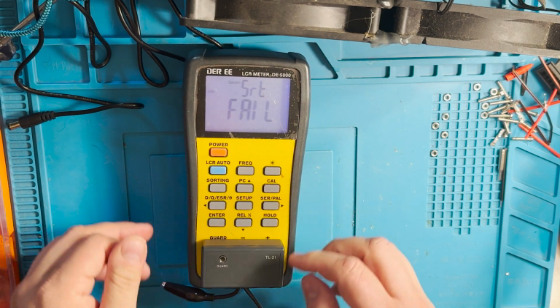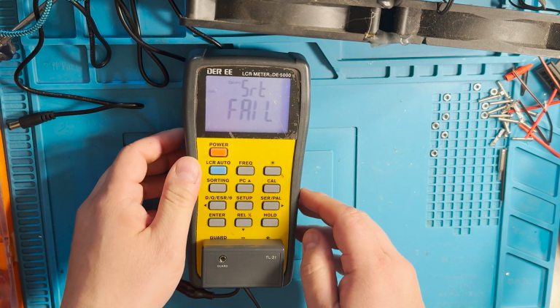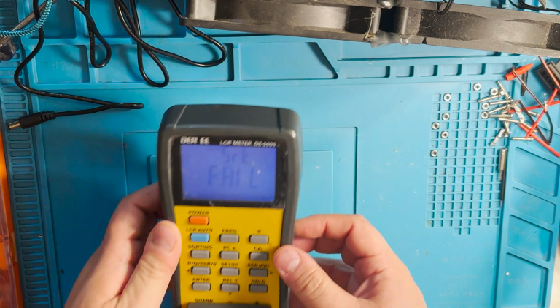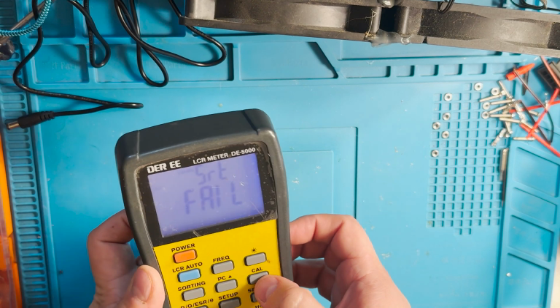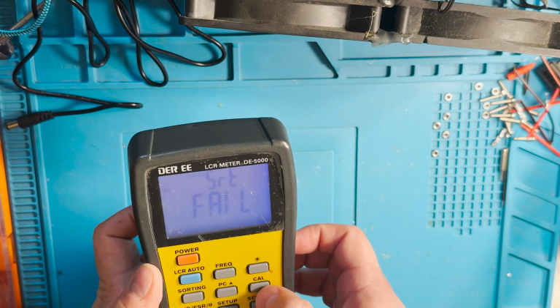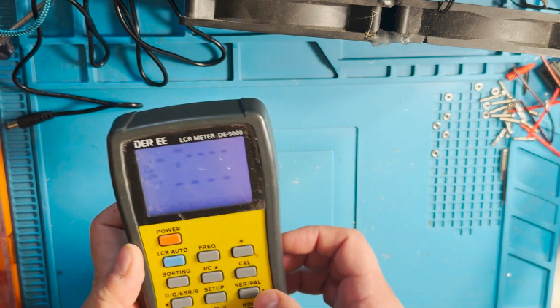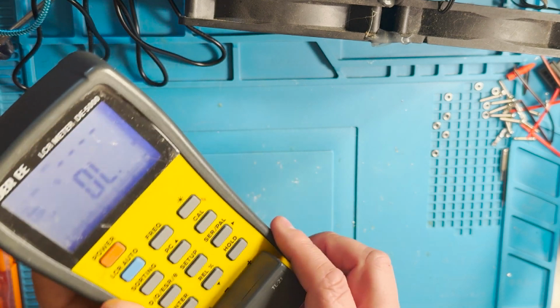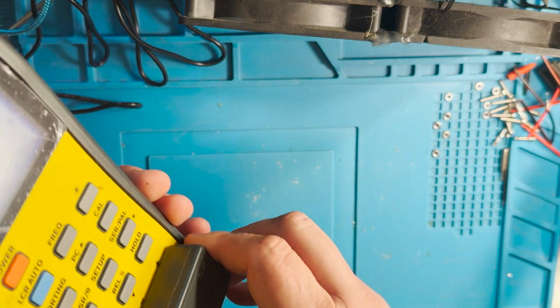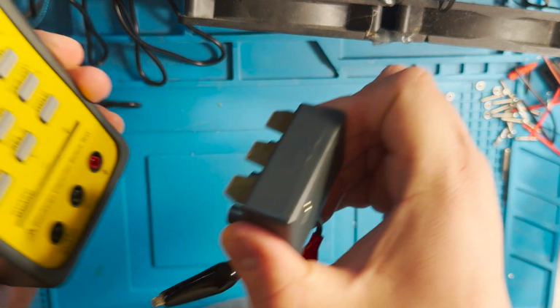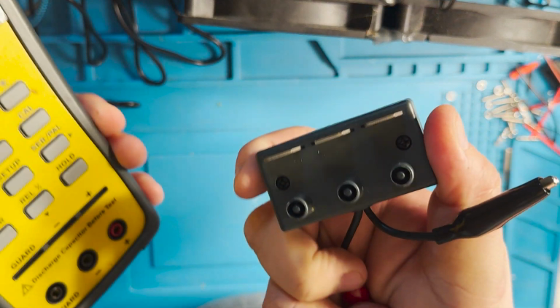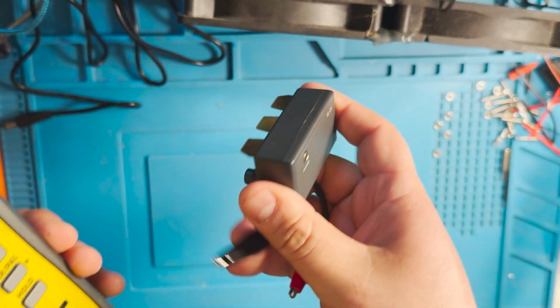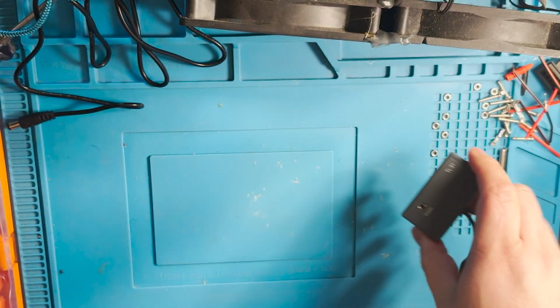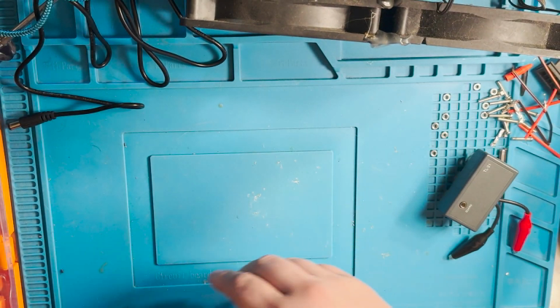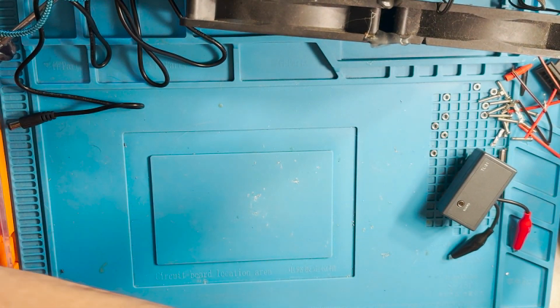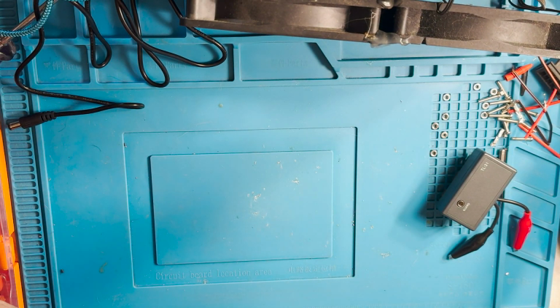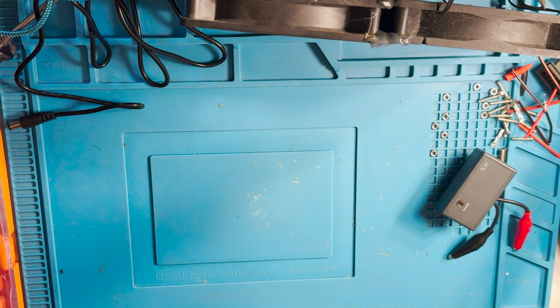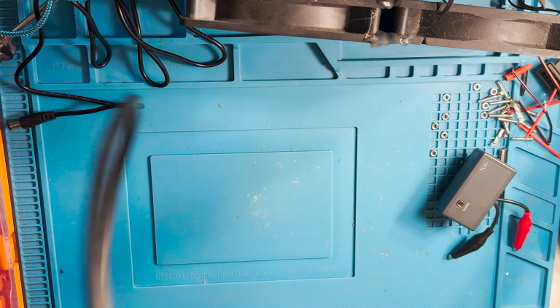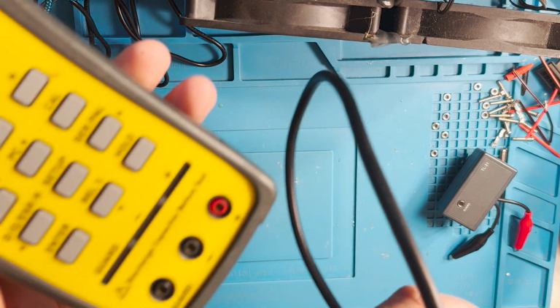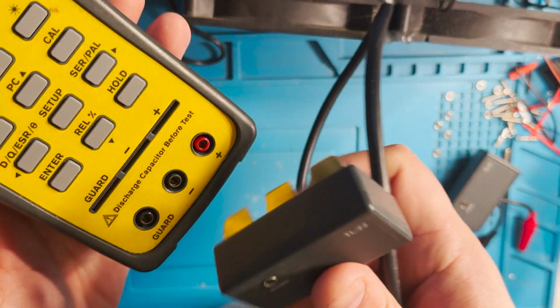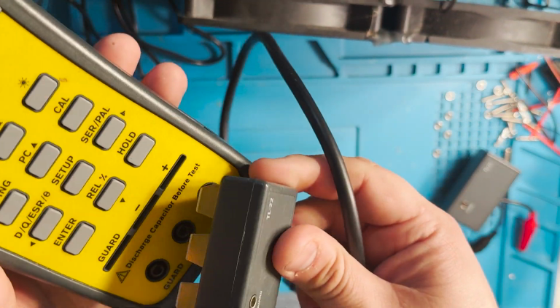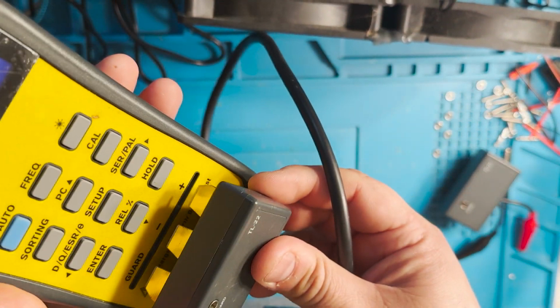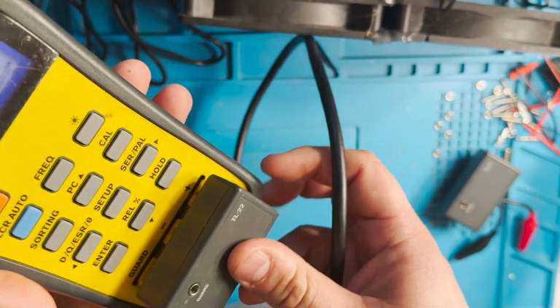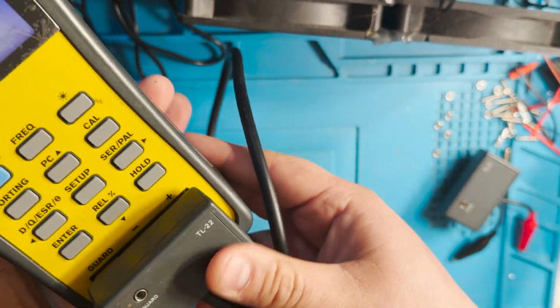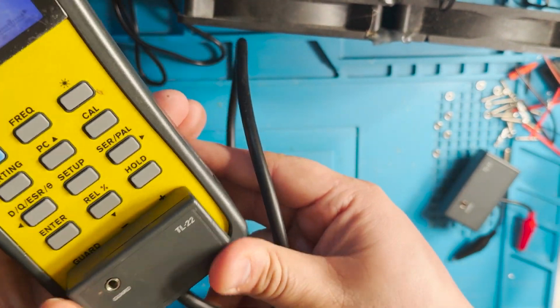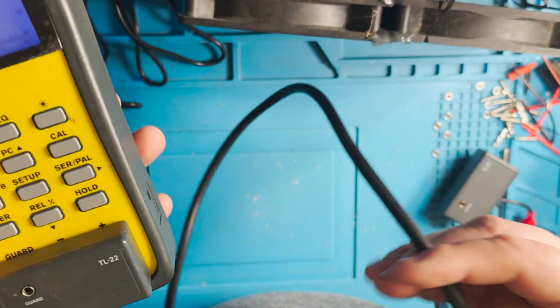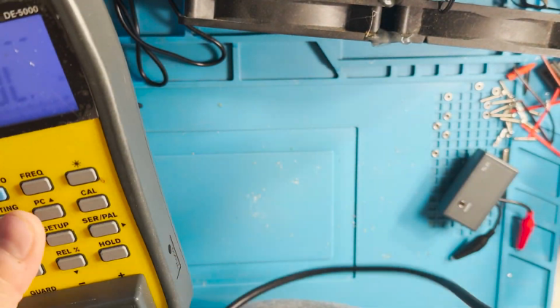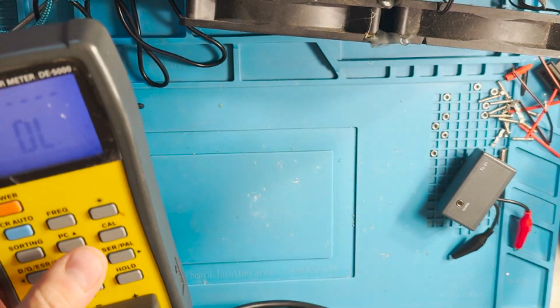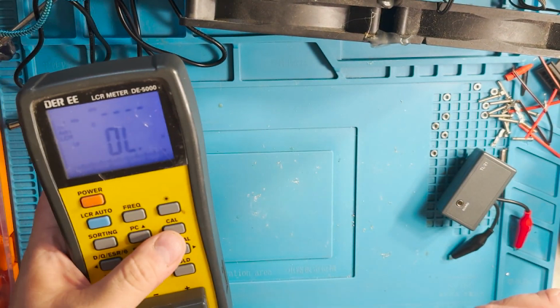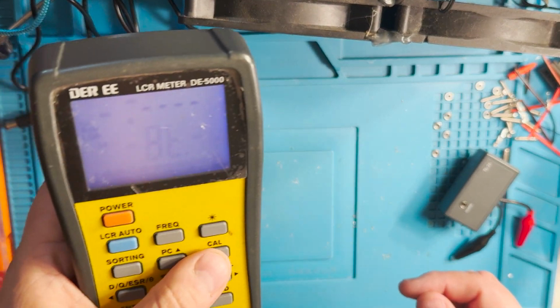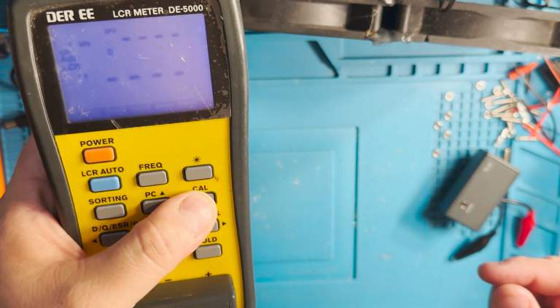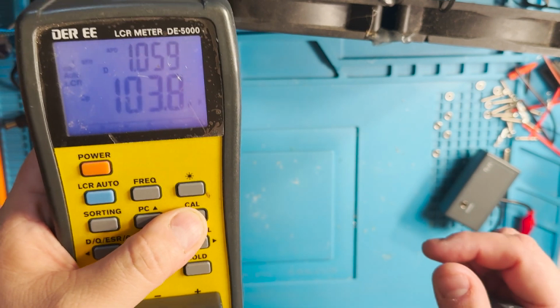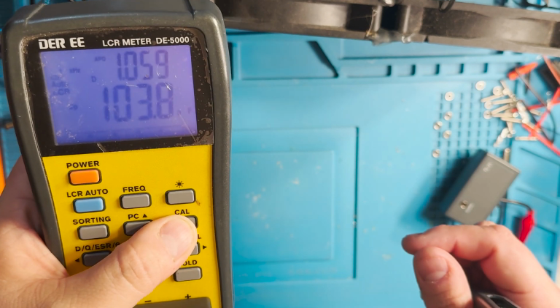Now let's go ahead and remove these probes and try with another set right here. Let's do the calibration one more time.